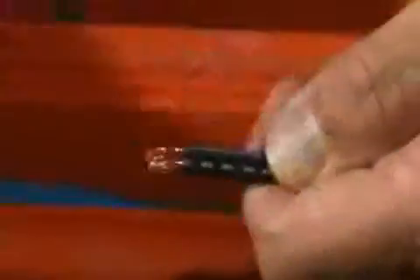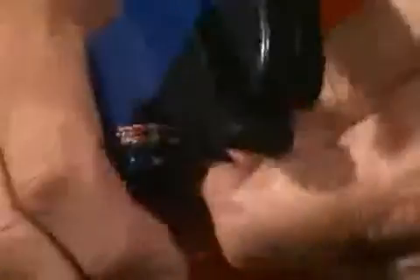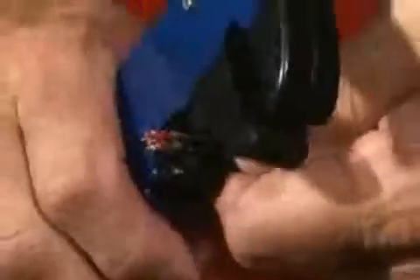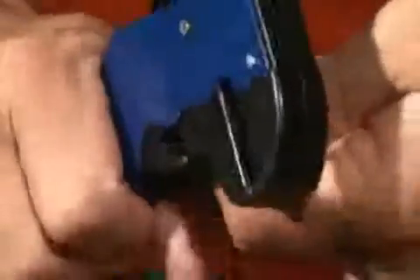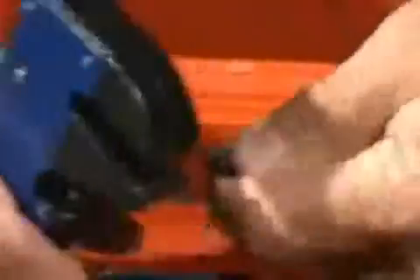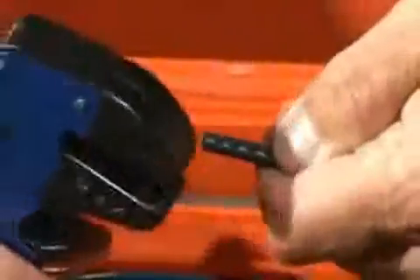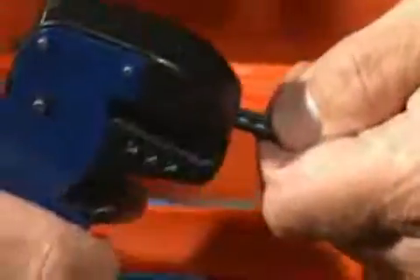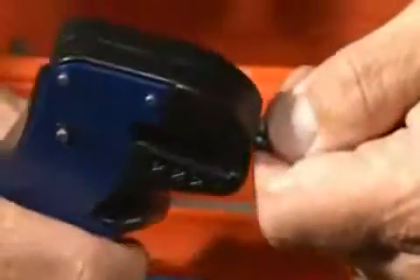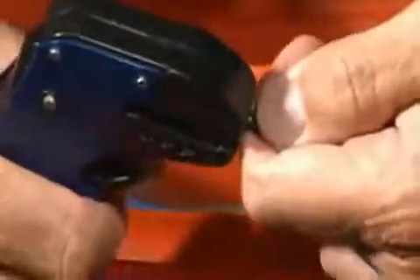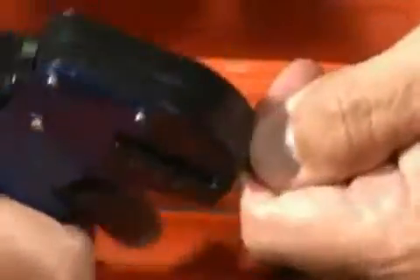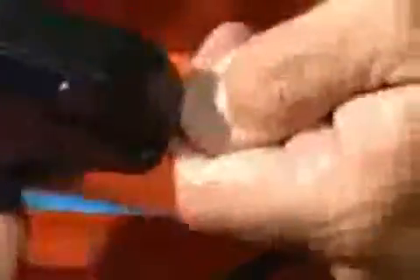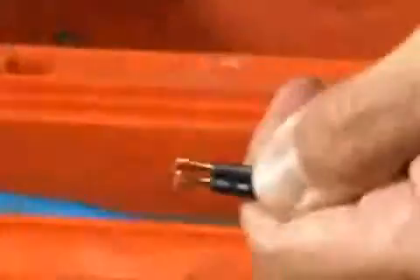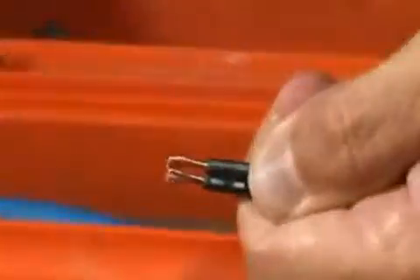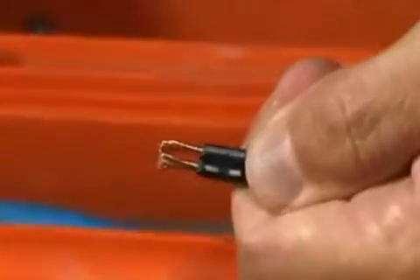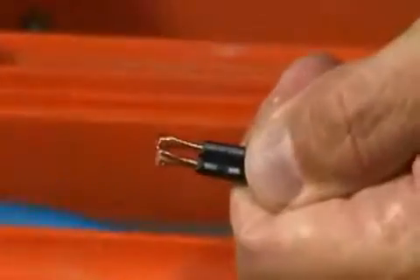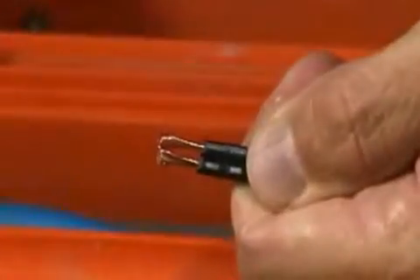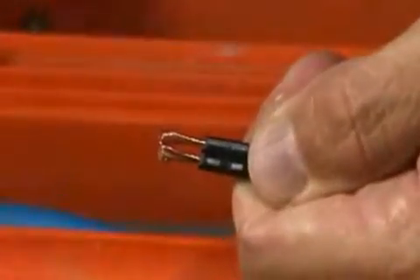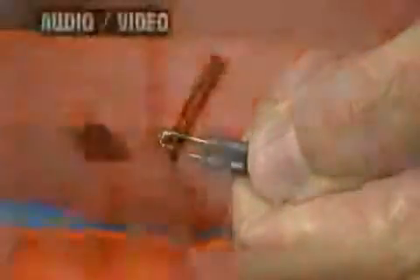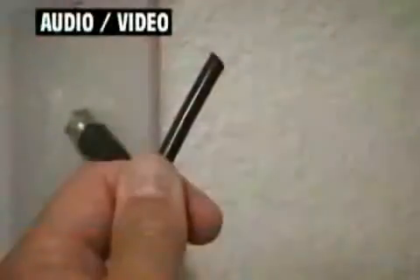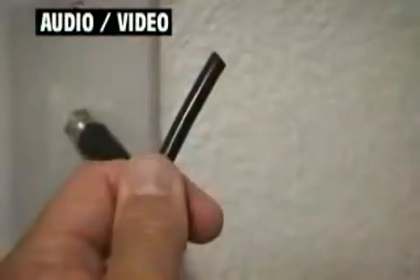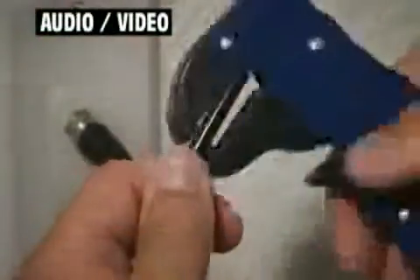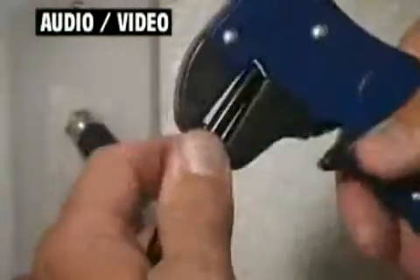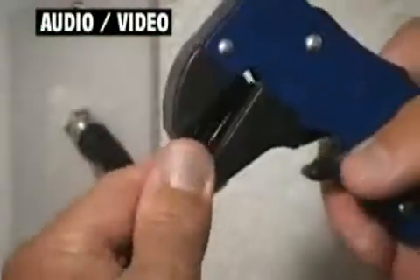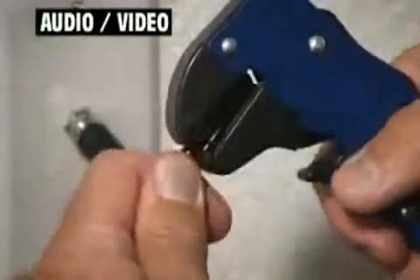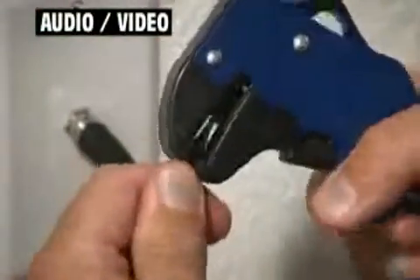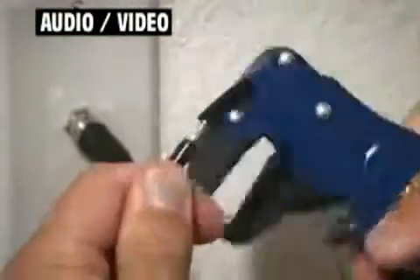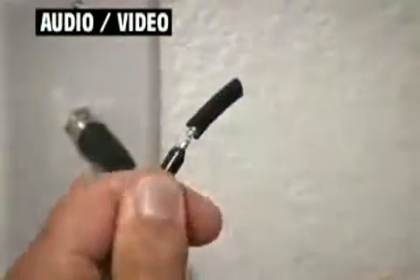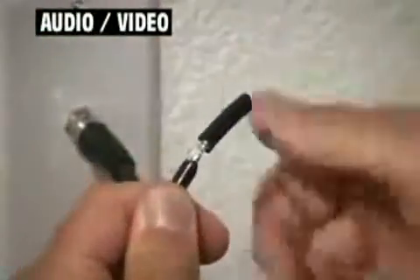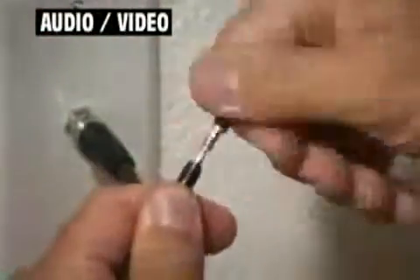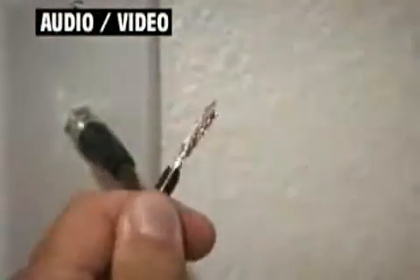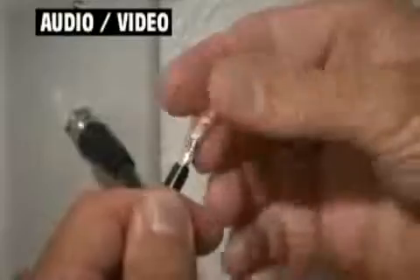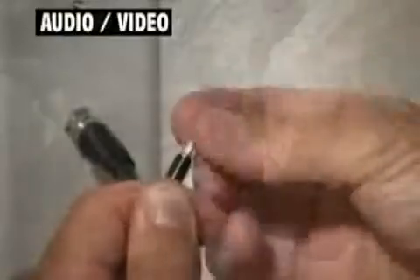With QuickStrip, you just click and strip, and in less than one second, QuickStrip will prep wires faster and easier than anything you've ever used. We guarantee it.